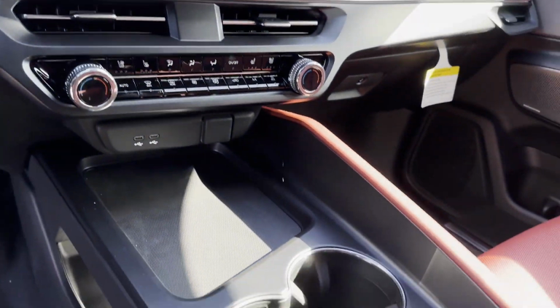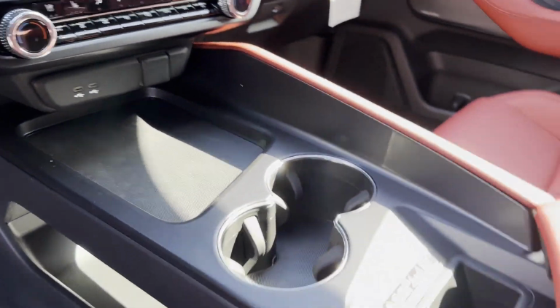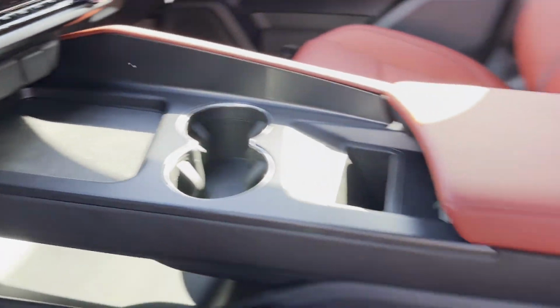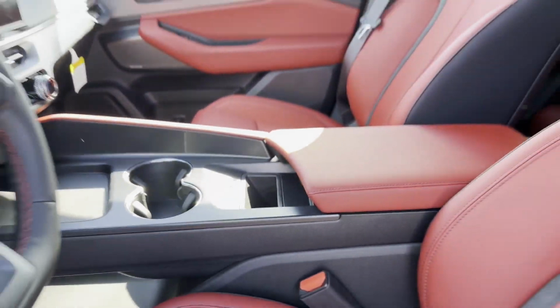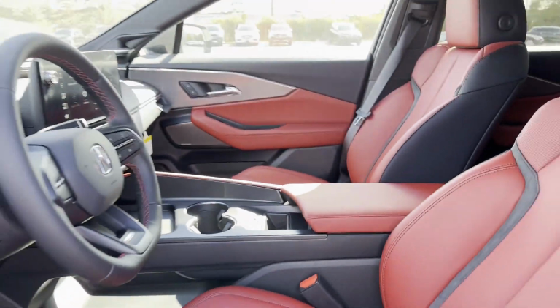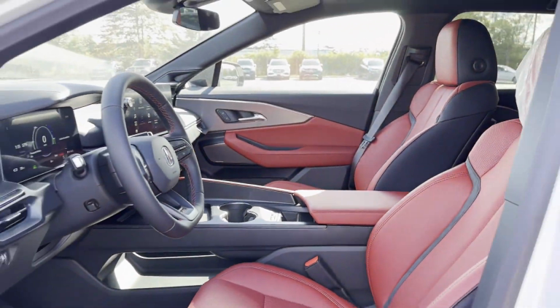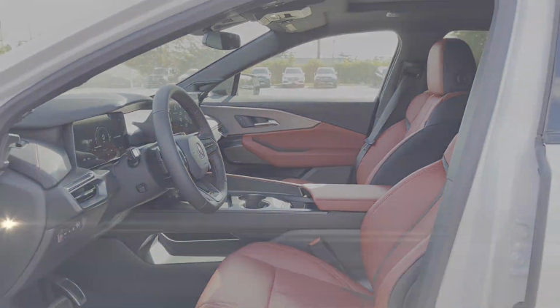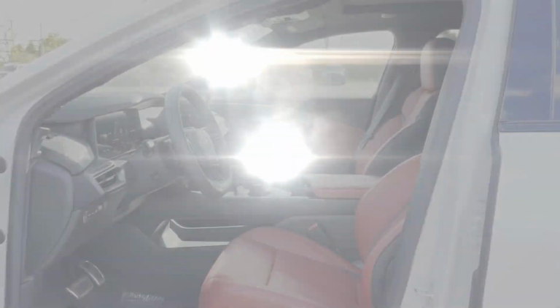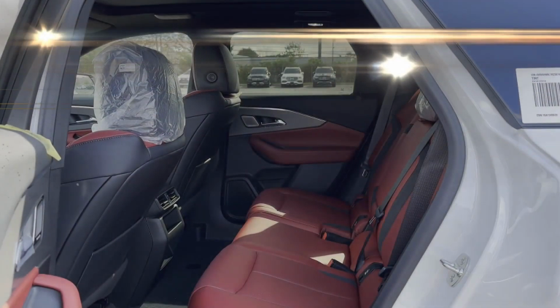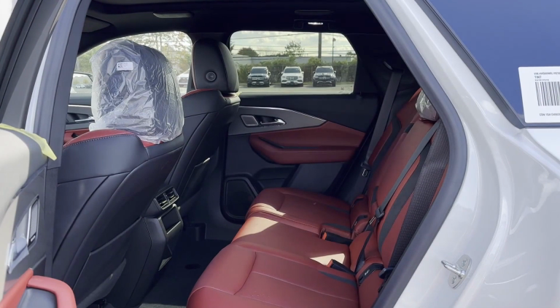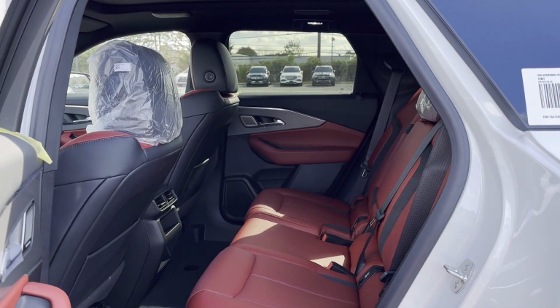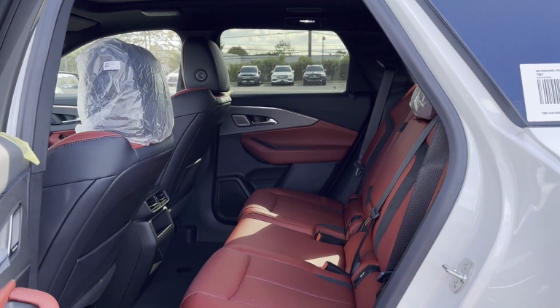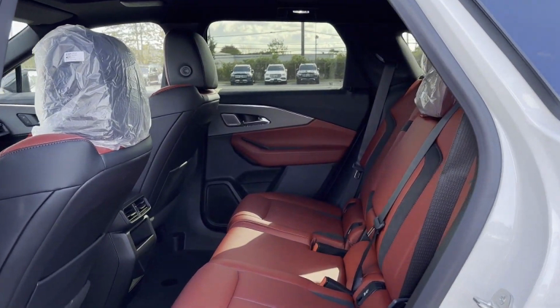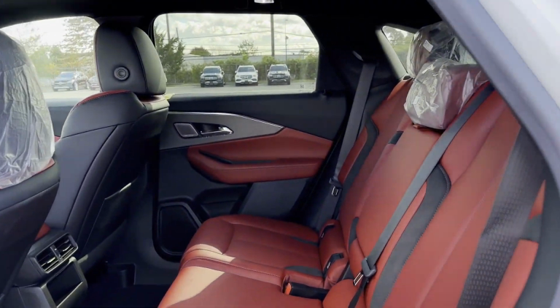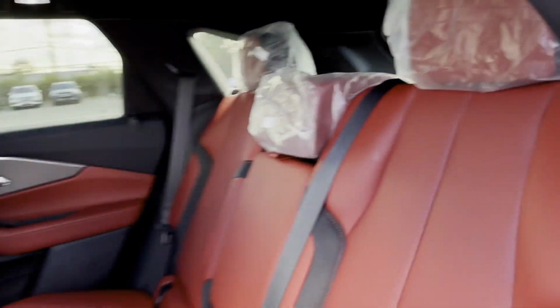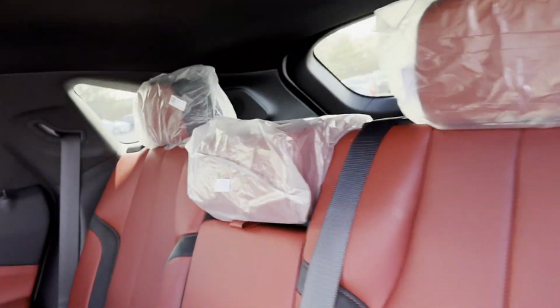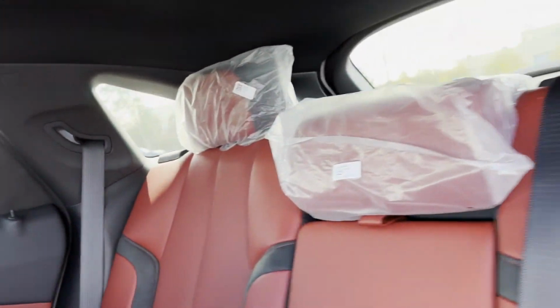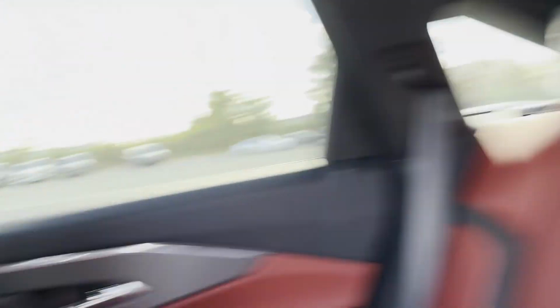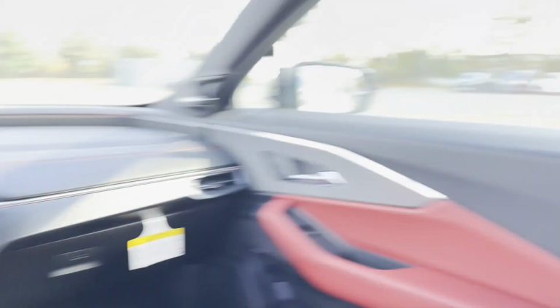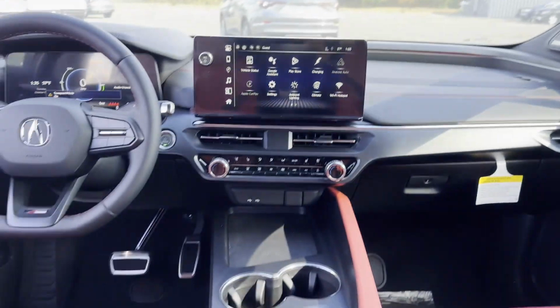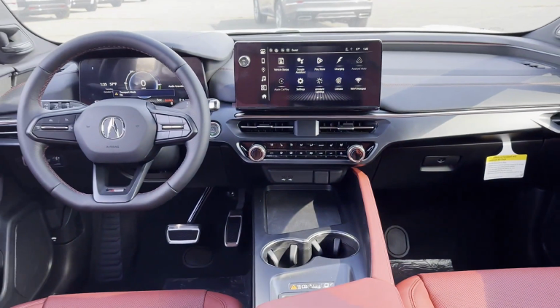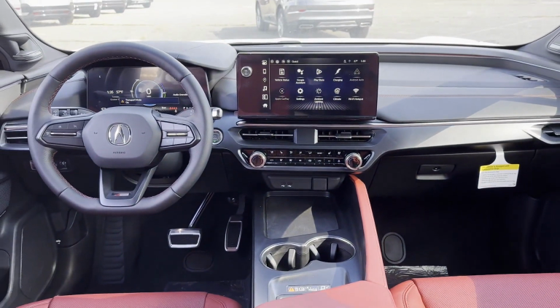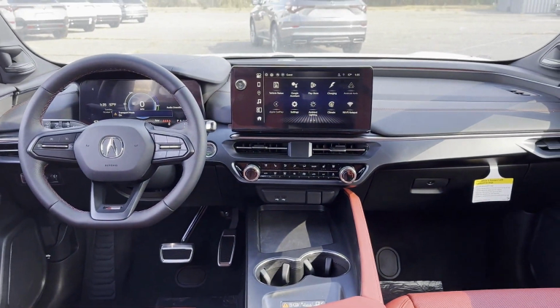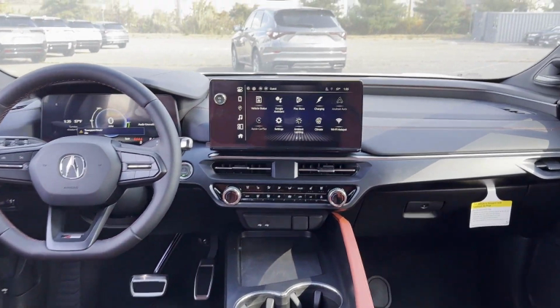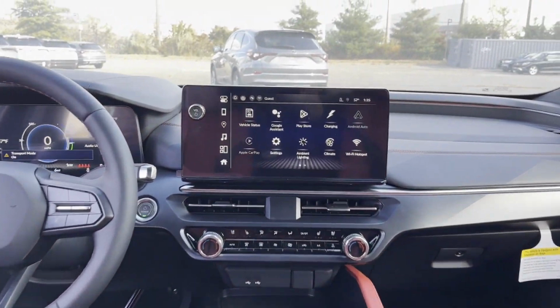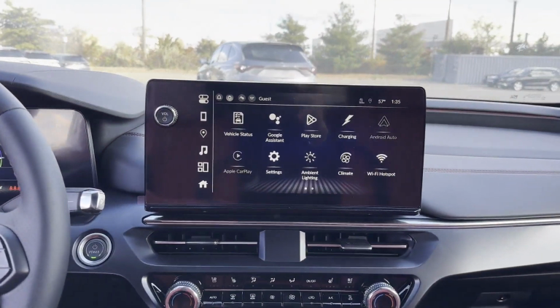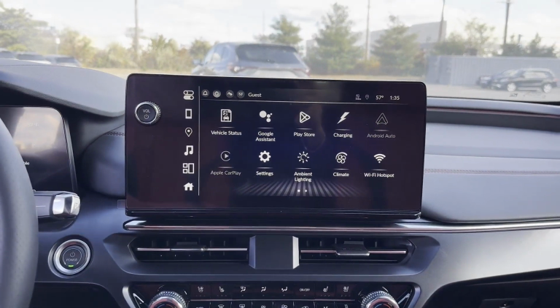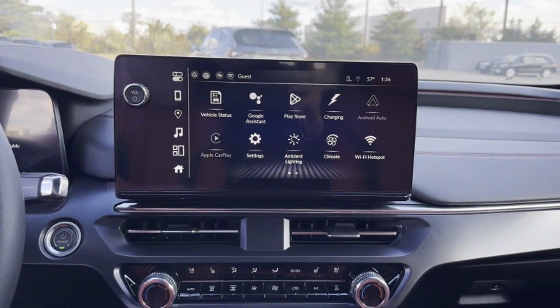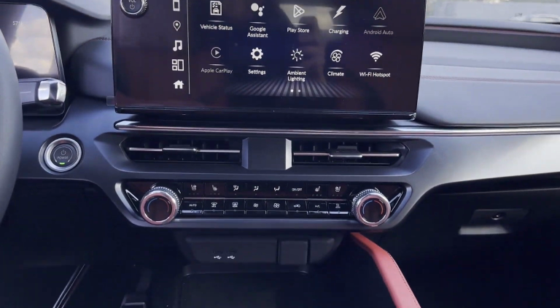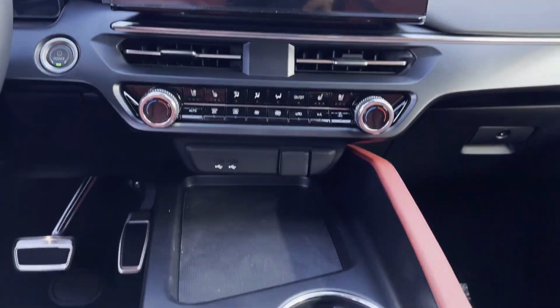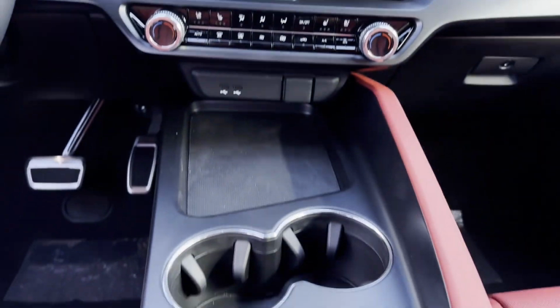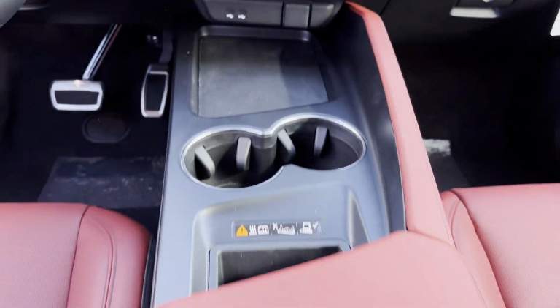Automatic parking, lane keeping assist, side view mirrors with turn signals, lane departure warning, Wi-Fi hotspot, heads-up display, satellite radio, navigation.